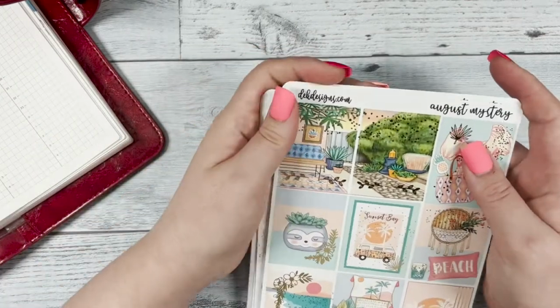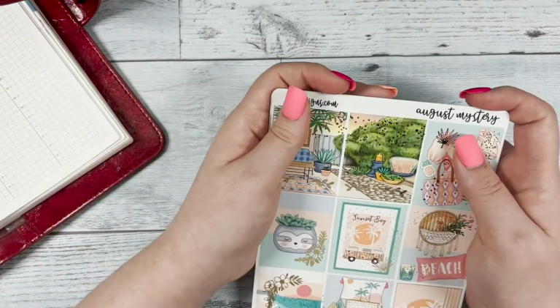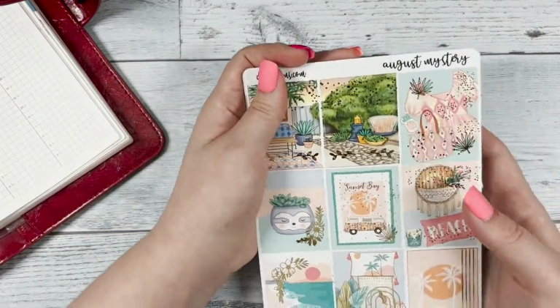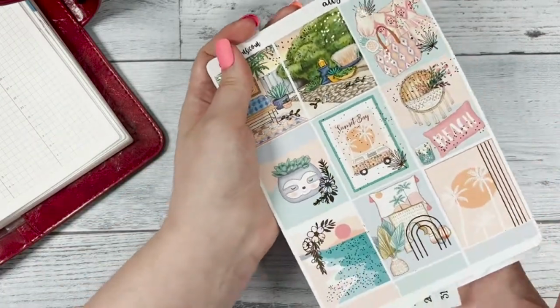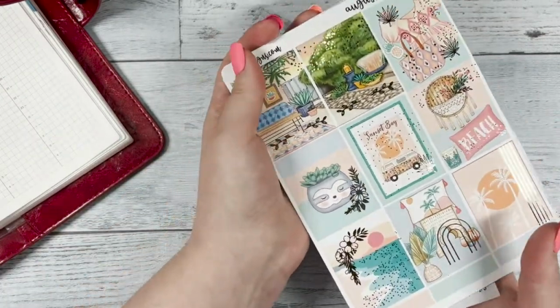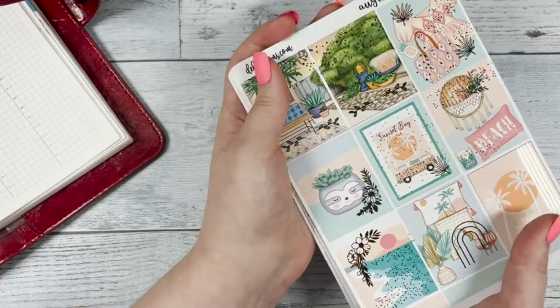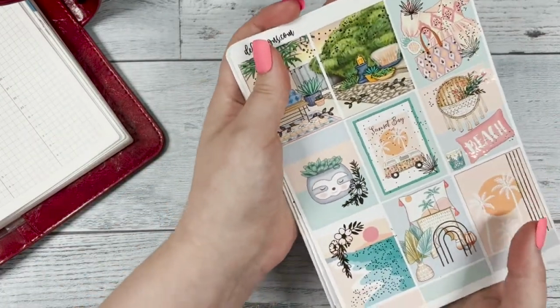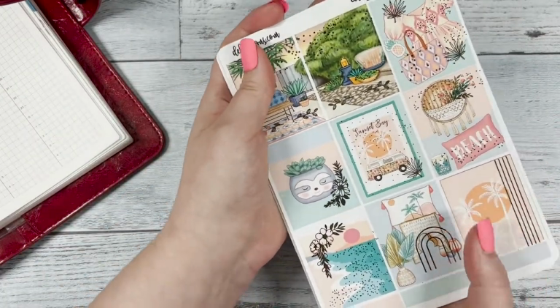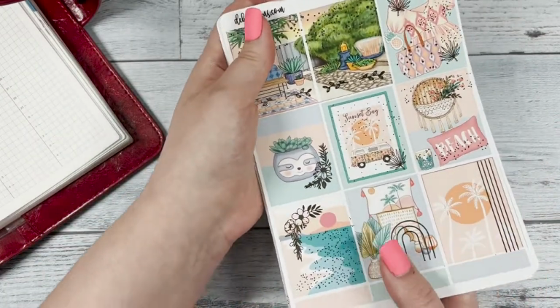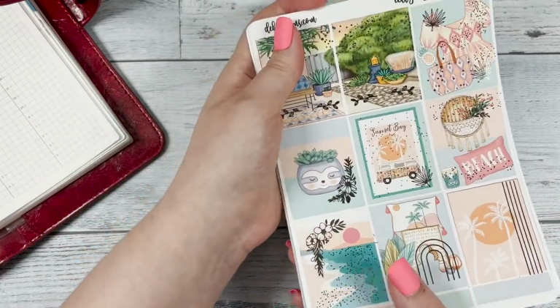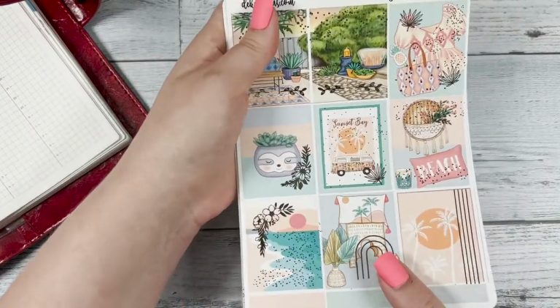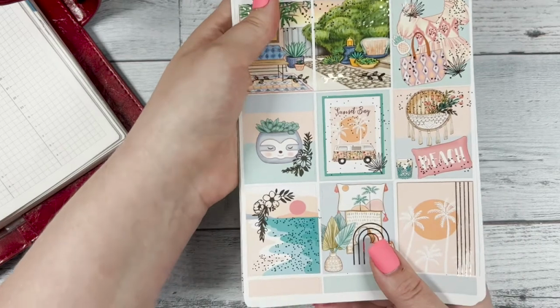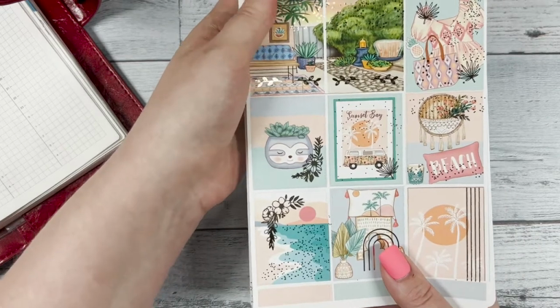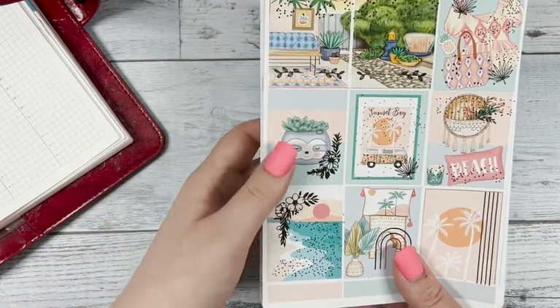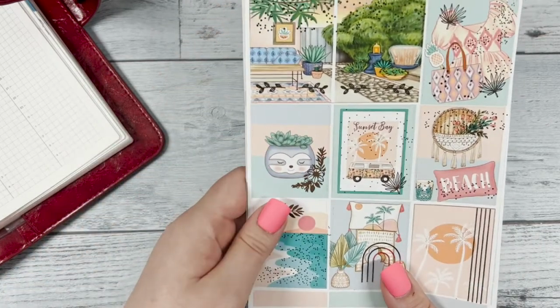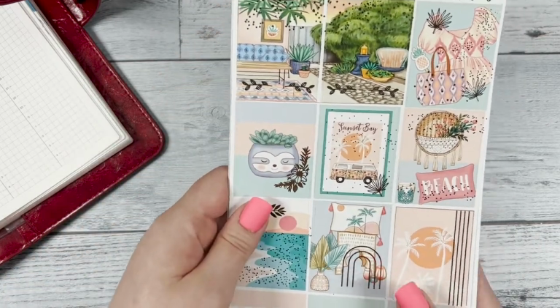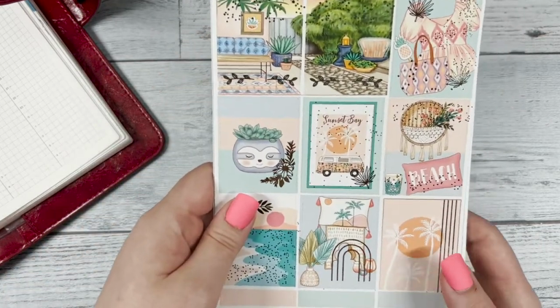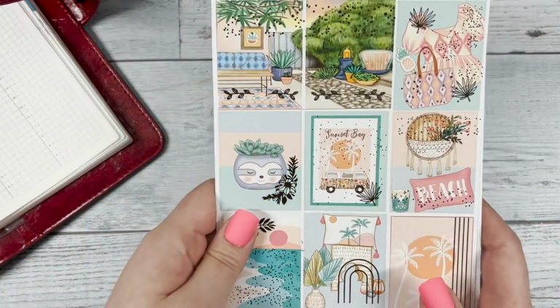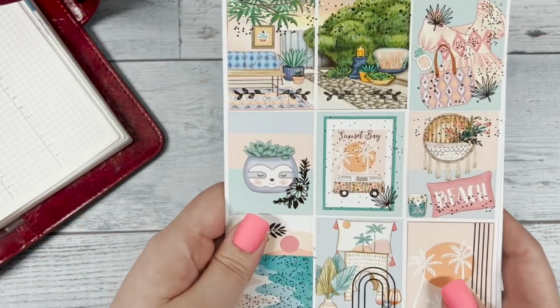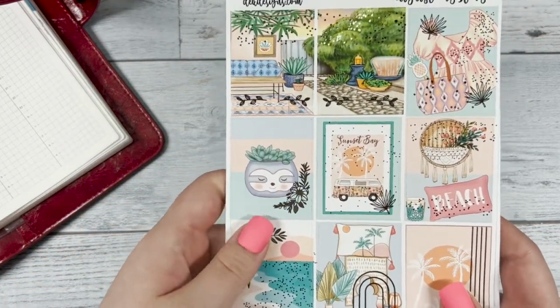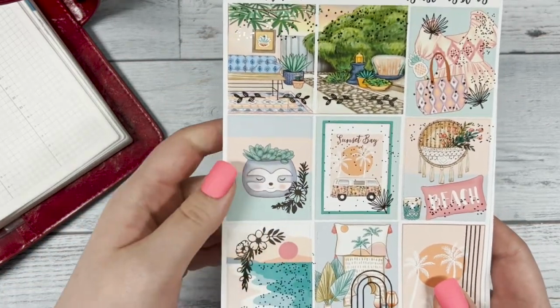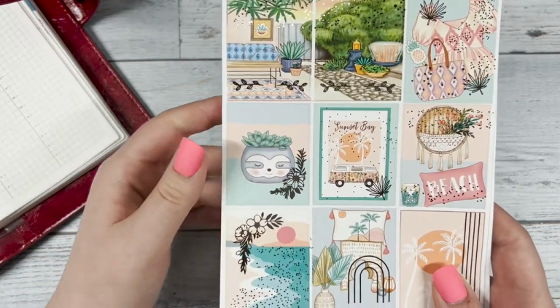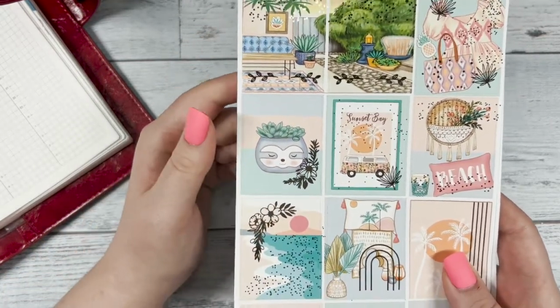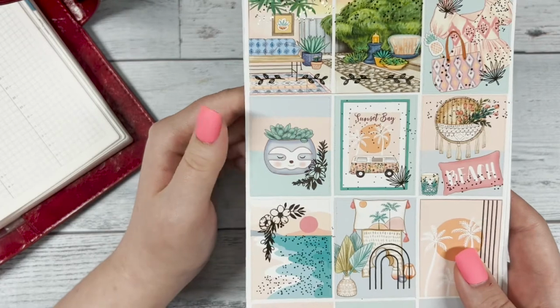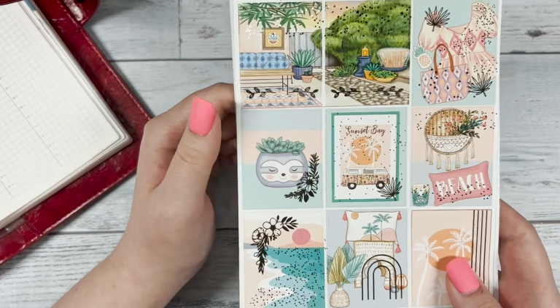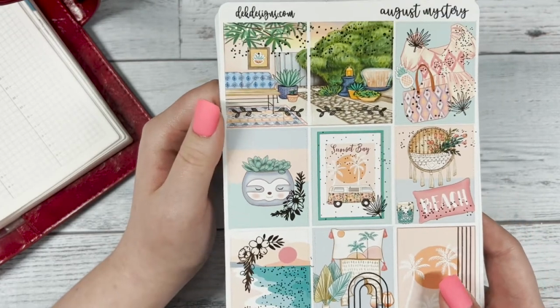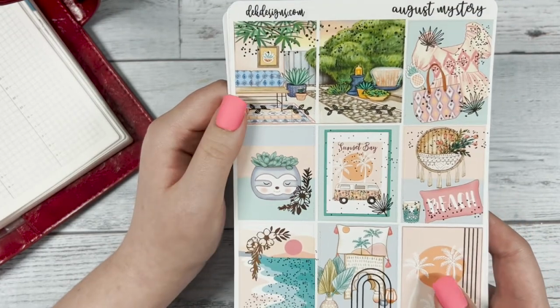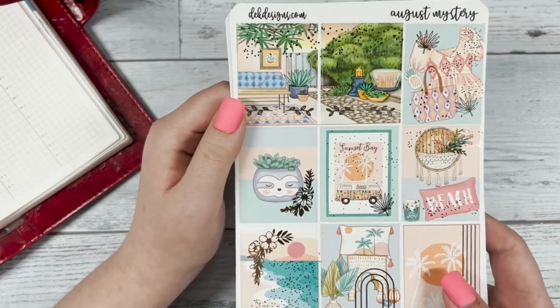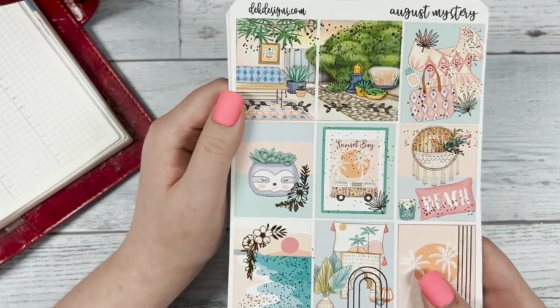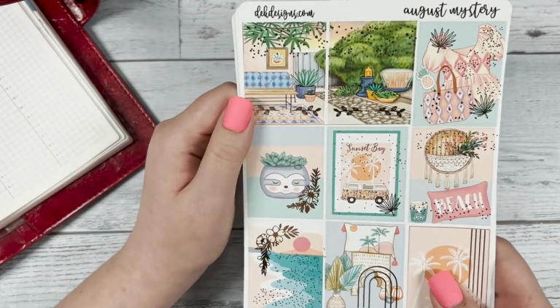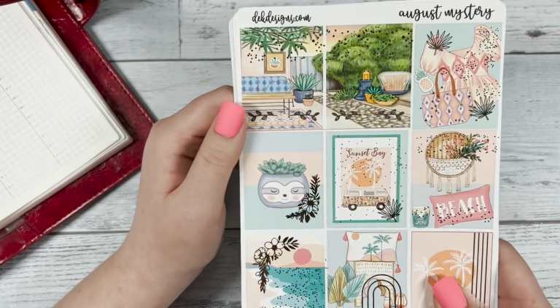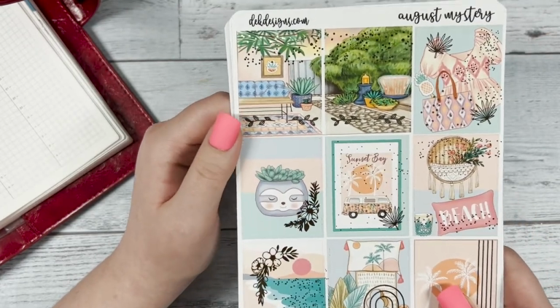Without further ado, let's jump into this kit. I love designing this kit because it's just very boho, beachy, and relaxed. I enjoyed it, so let's look at the boxes on the first sticker sheet that we have.